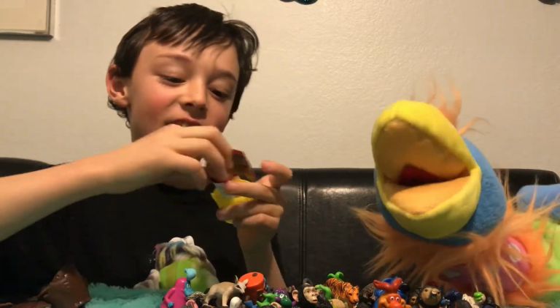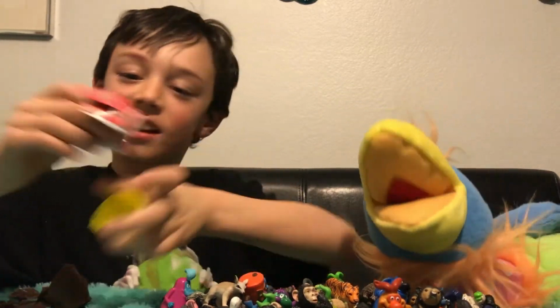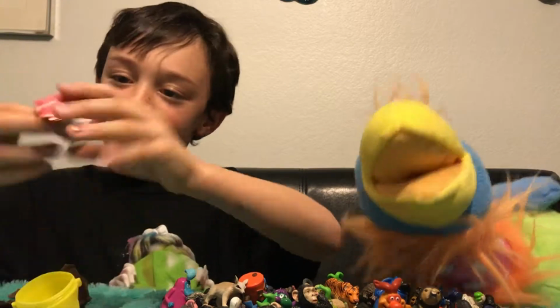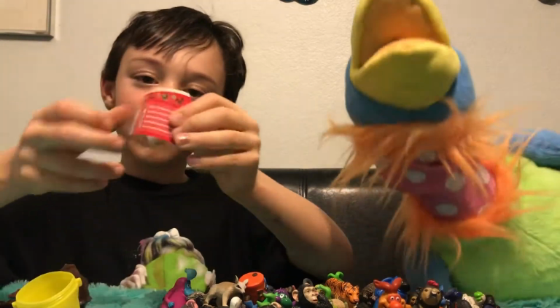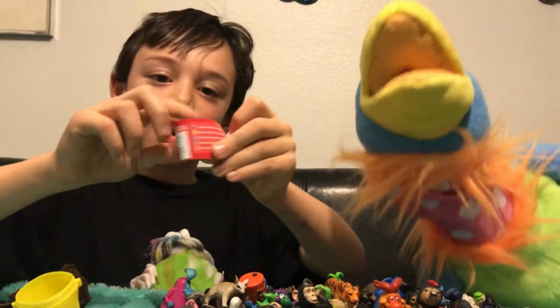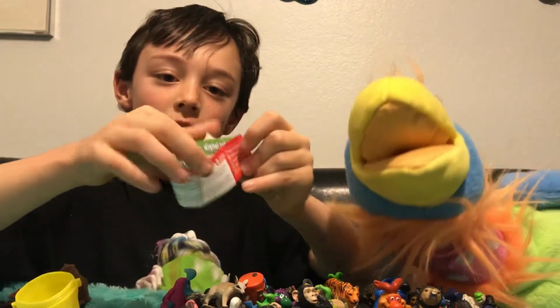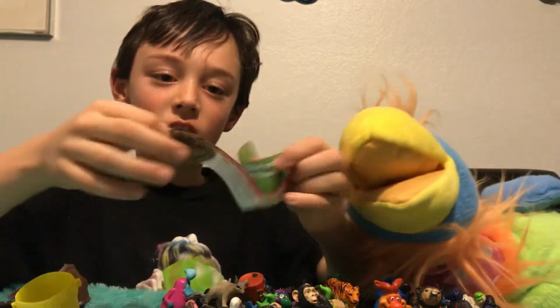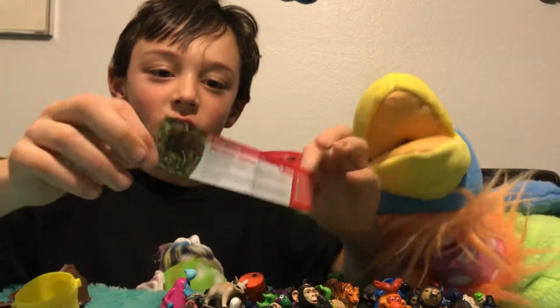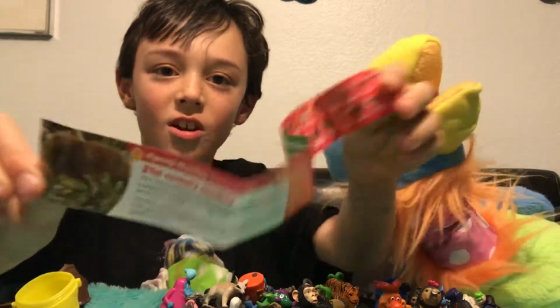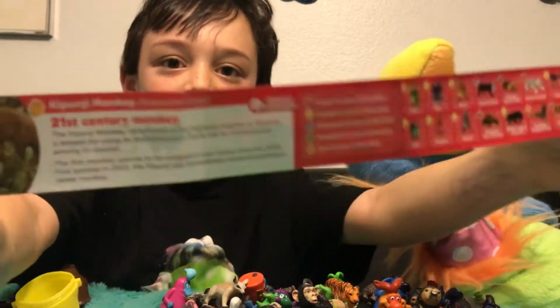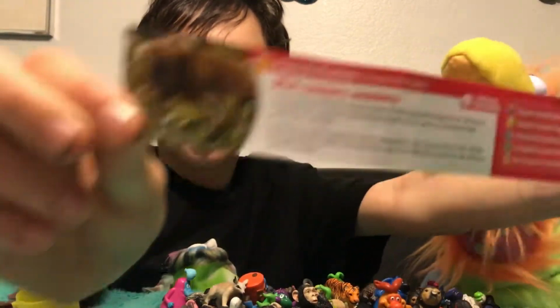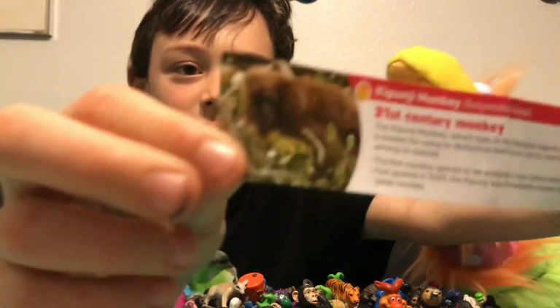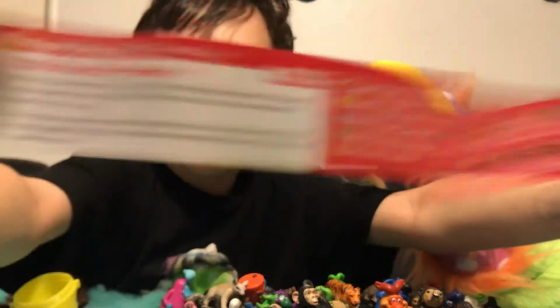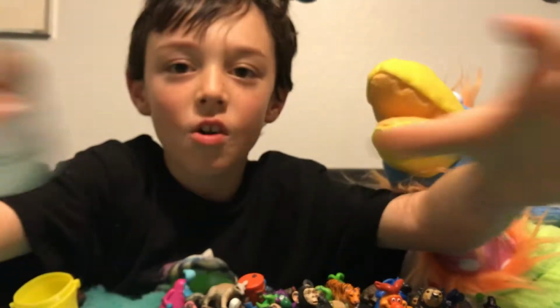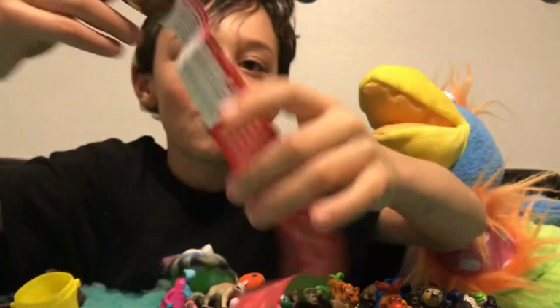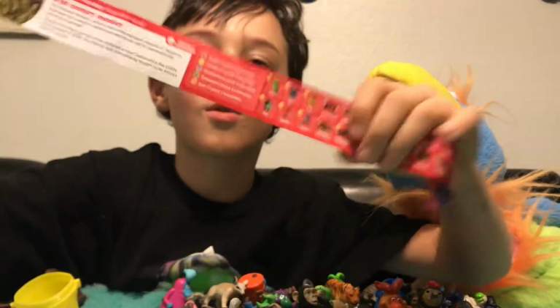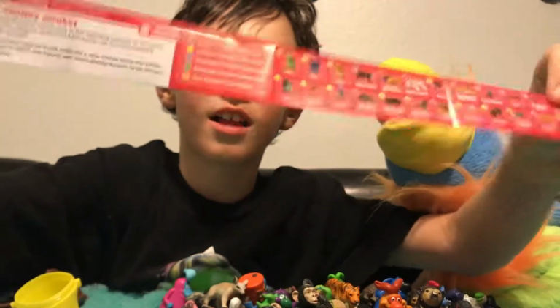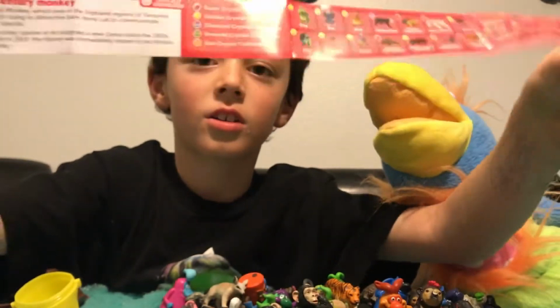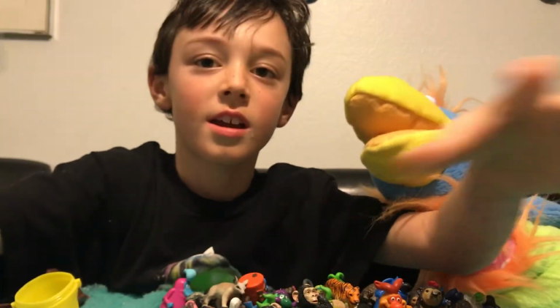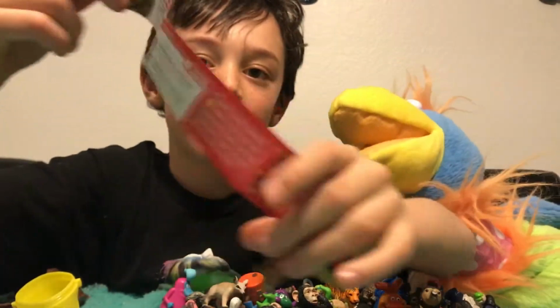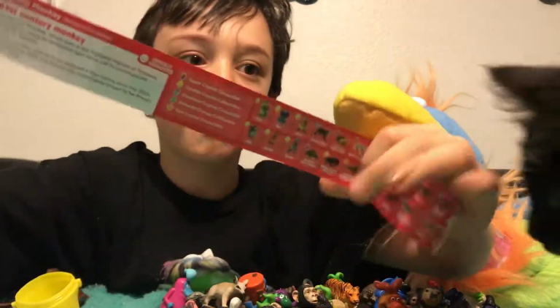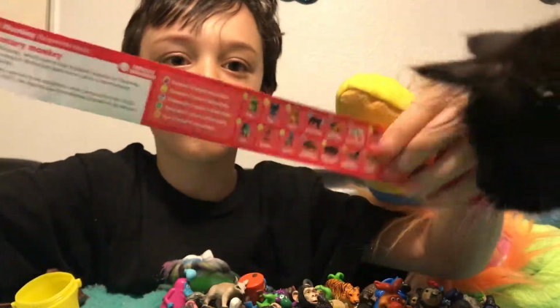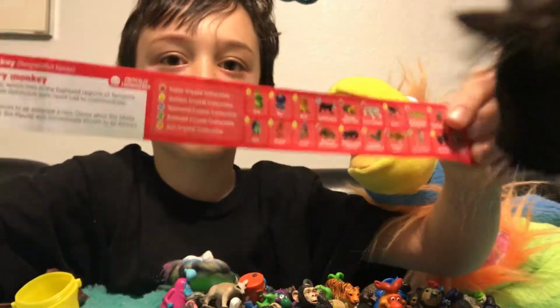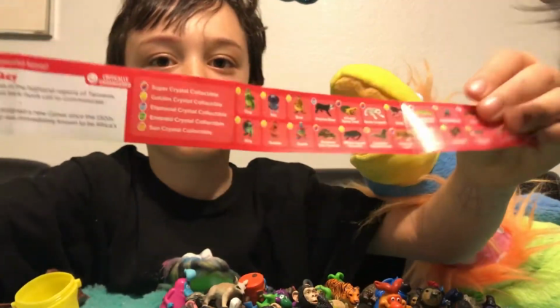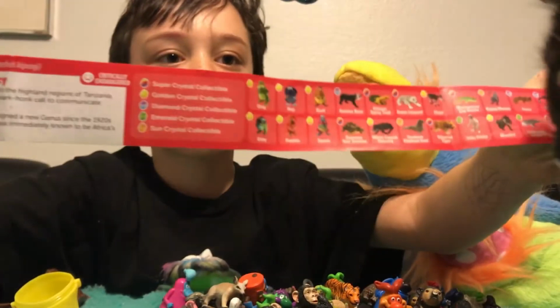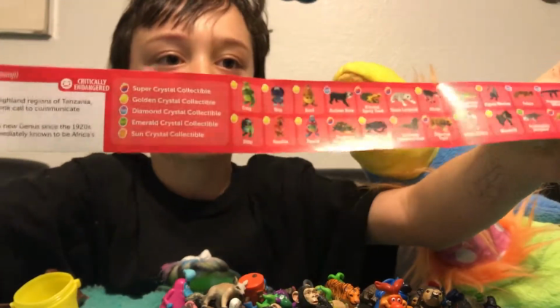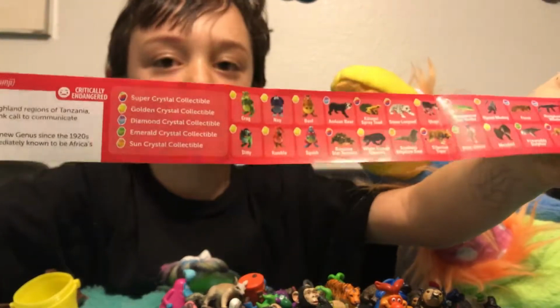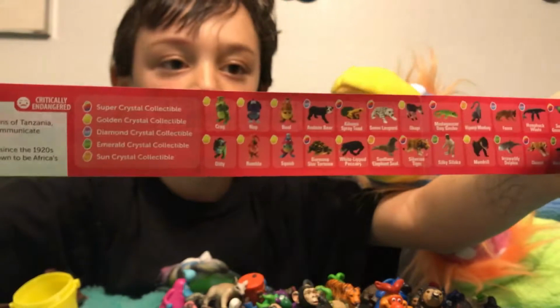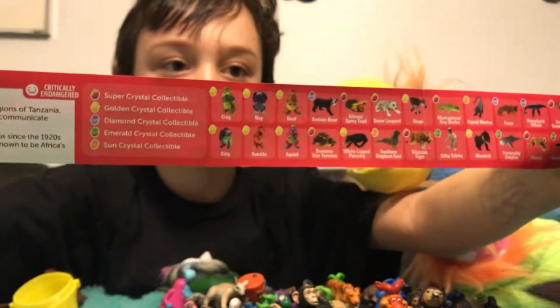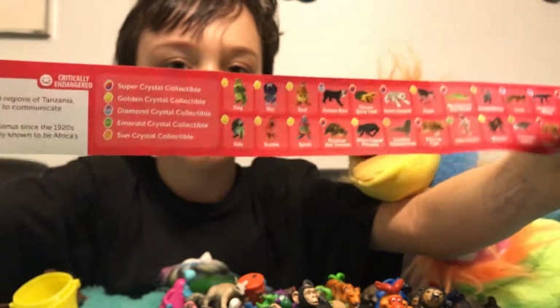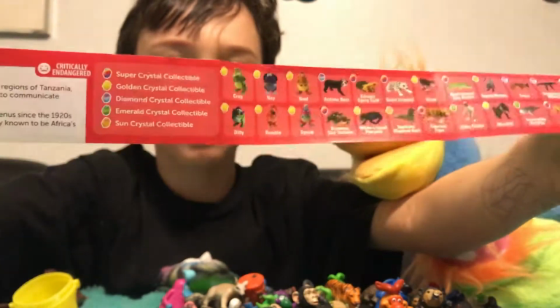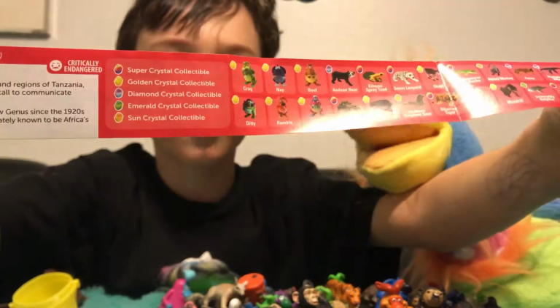And it tells about it — it has a card so you can learn about it. And these are all the ones you can collect. You can pause the video to see how many there are. I'll give you one second.